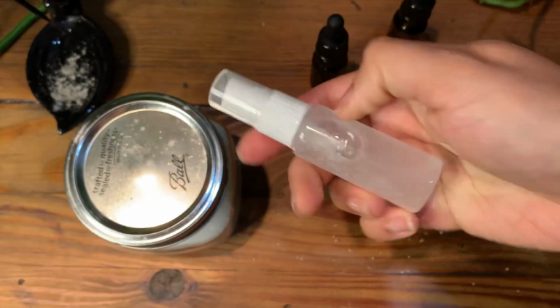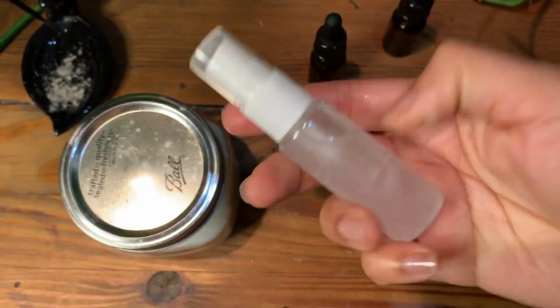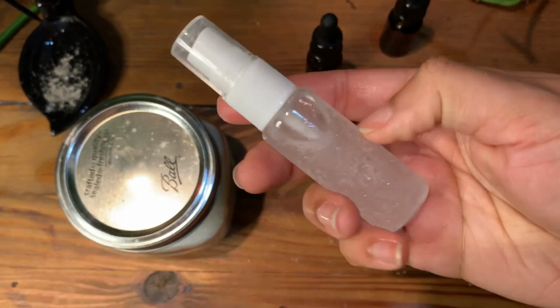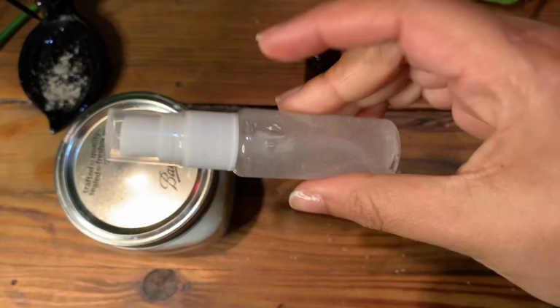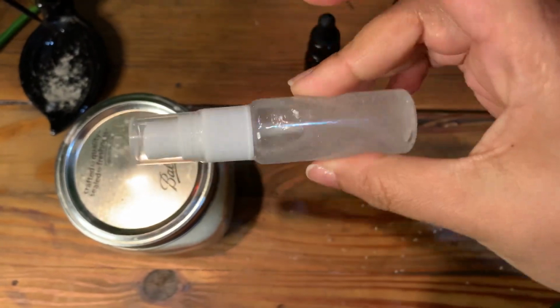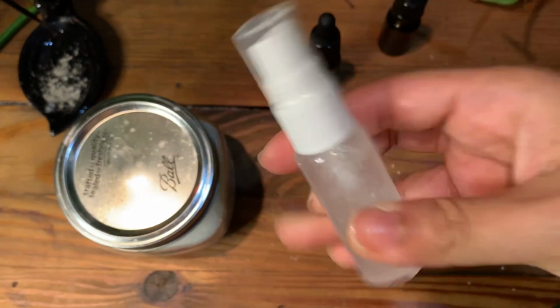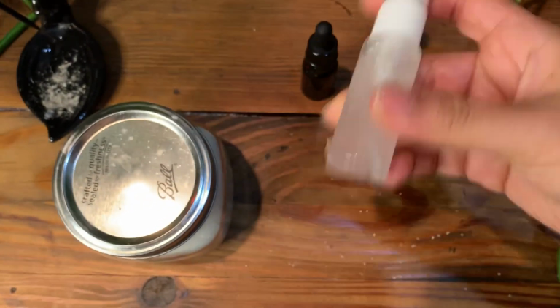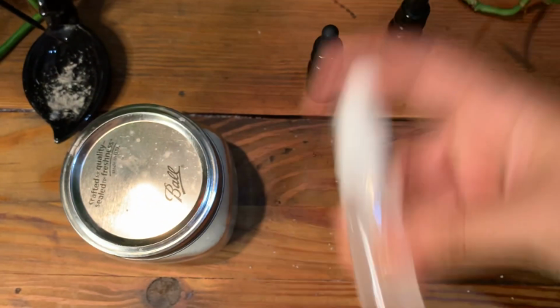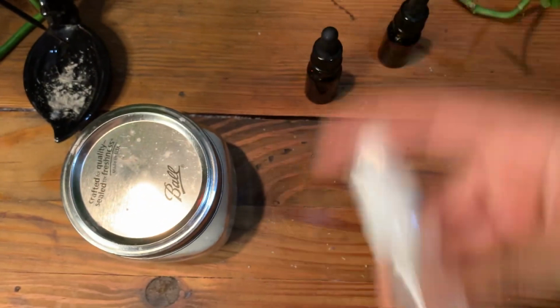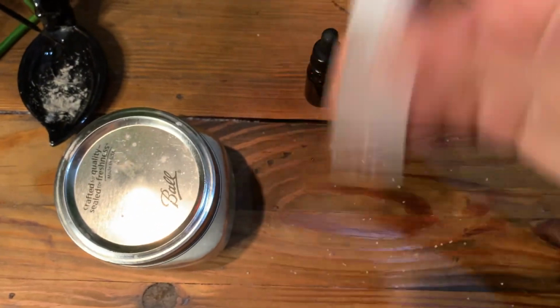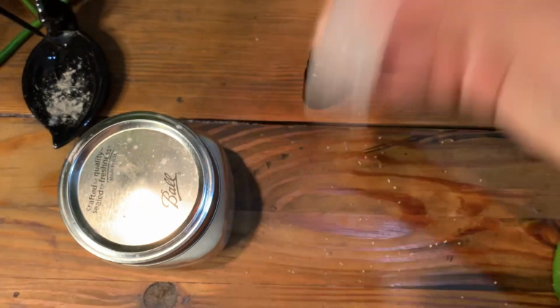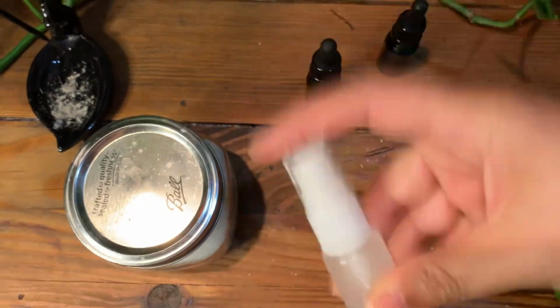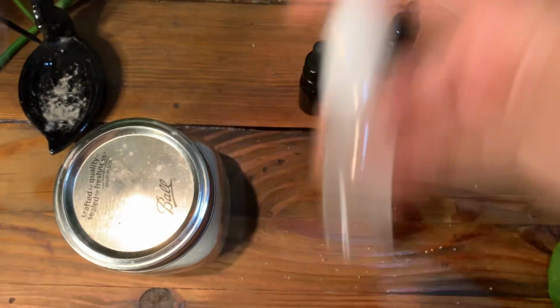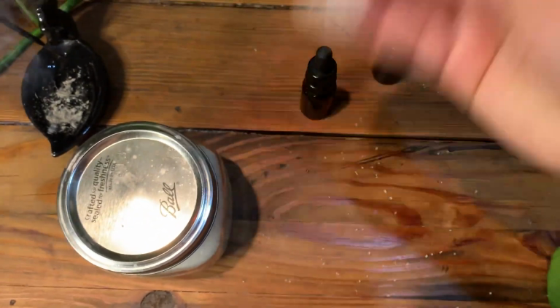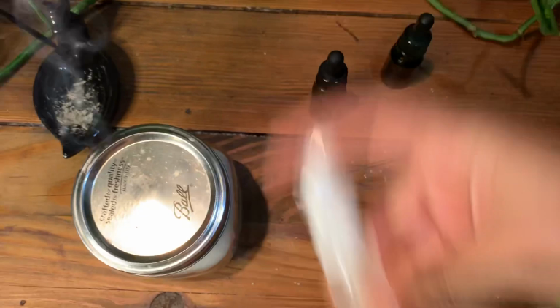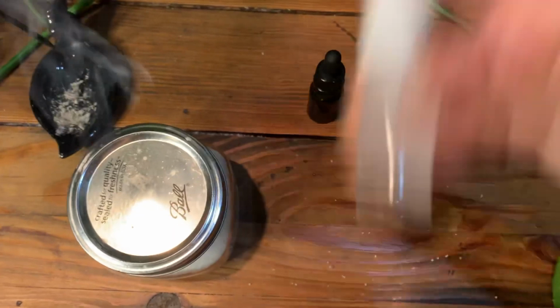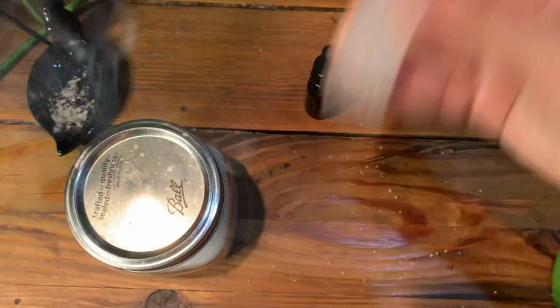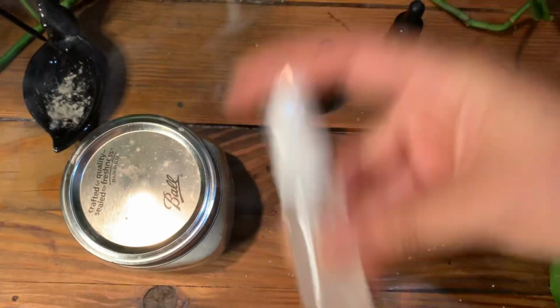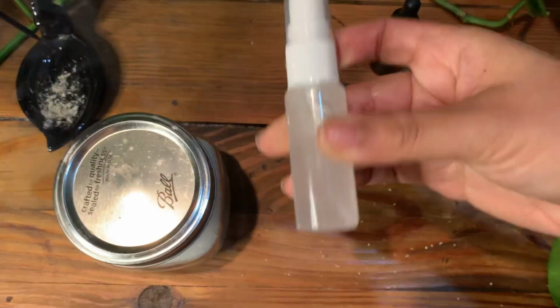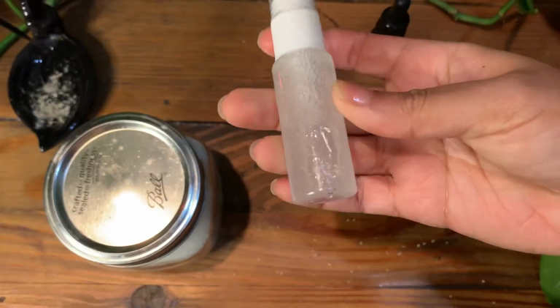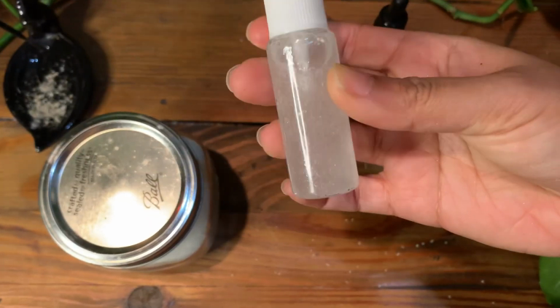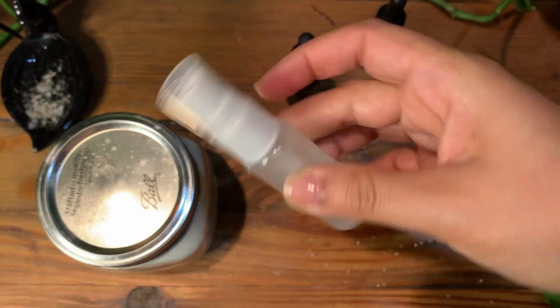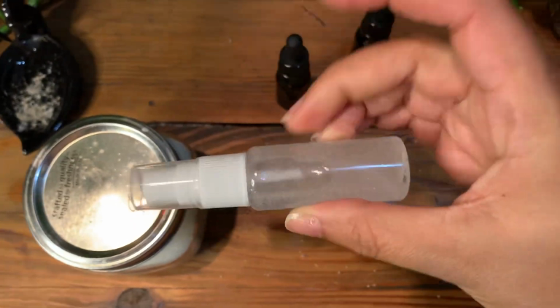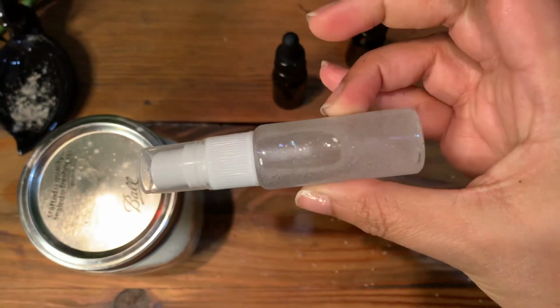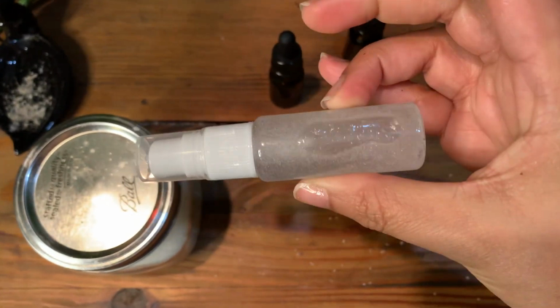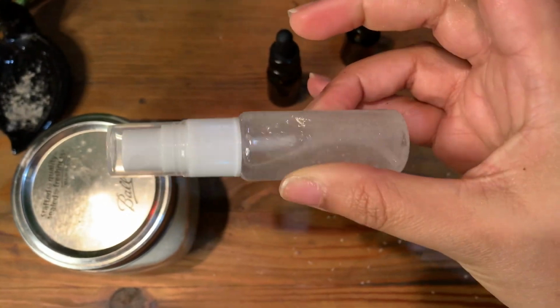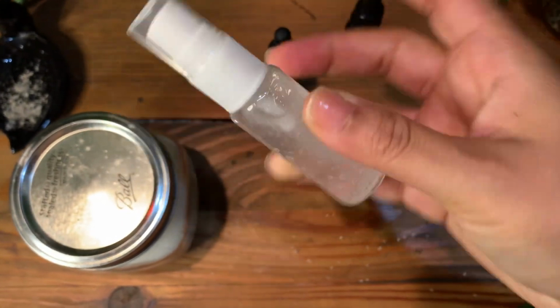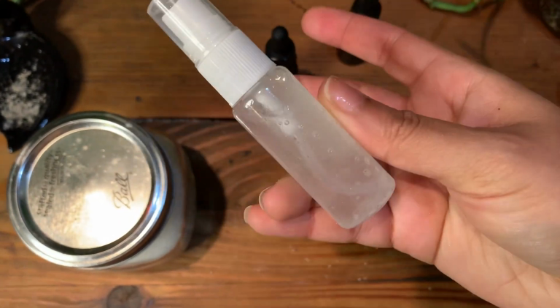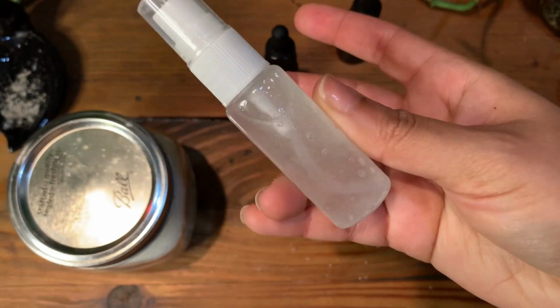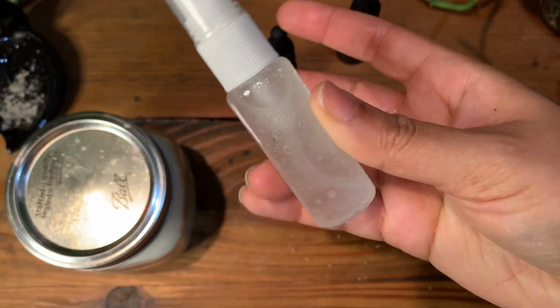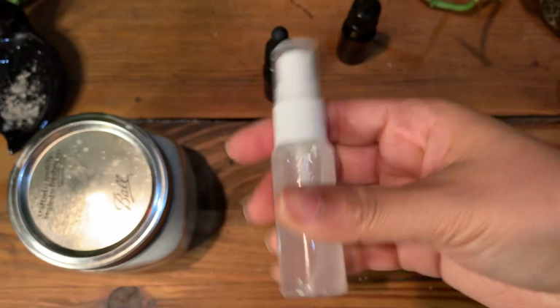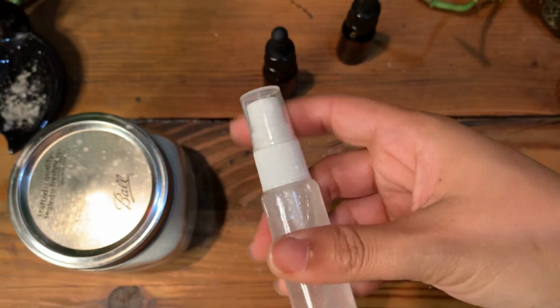You can find this container in the craft section, by the way. Now that it's shaken up, you can see everything's a little bit more incorporated.